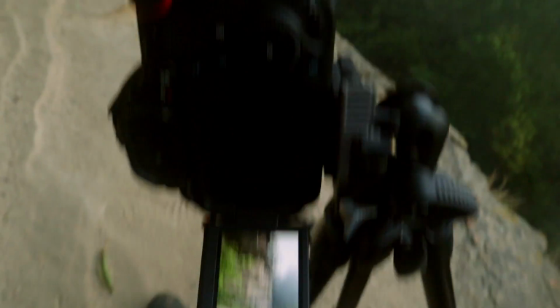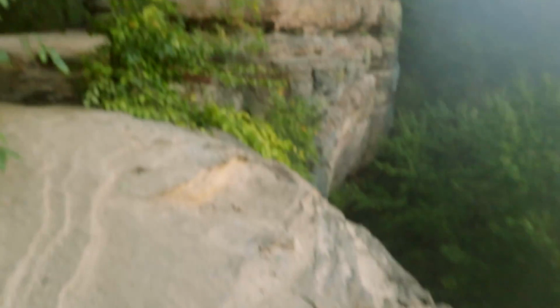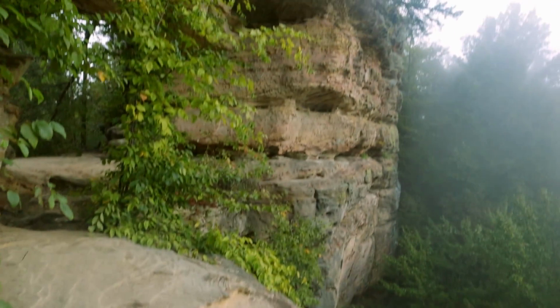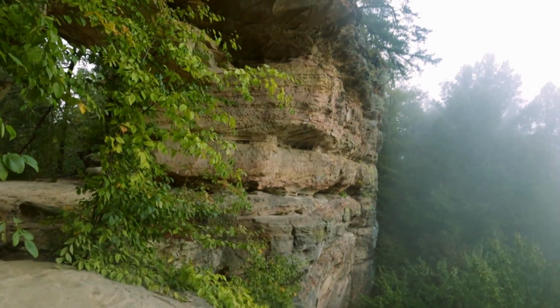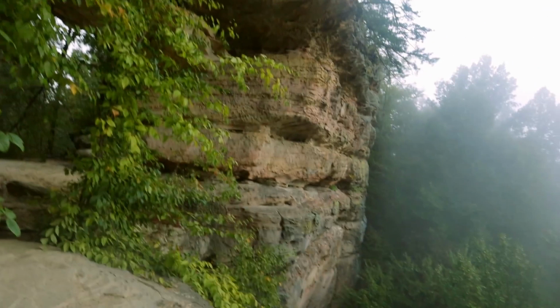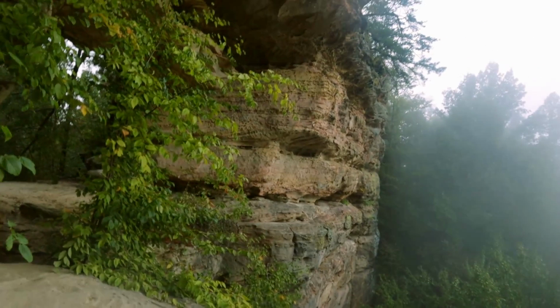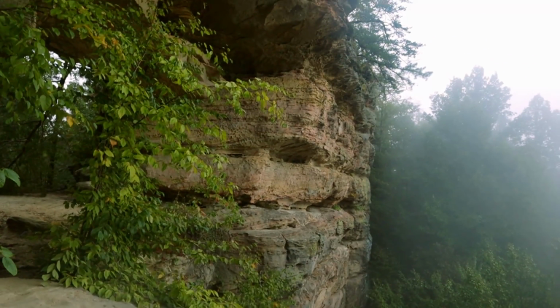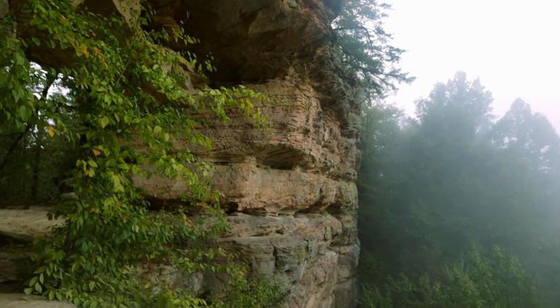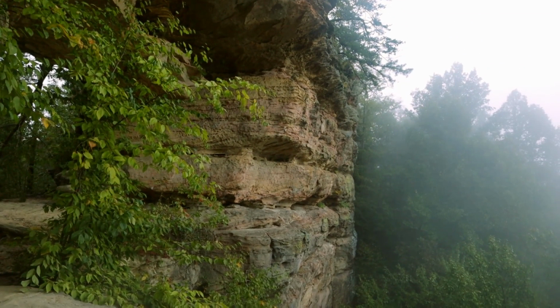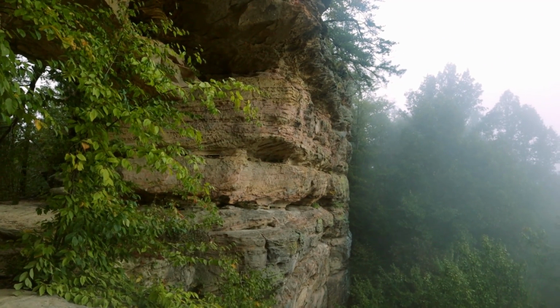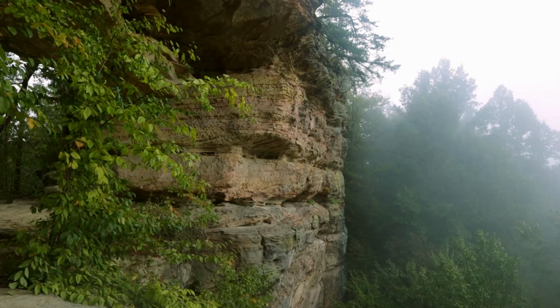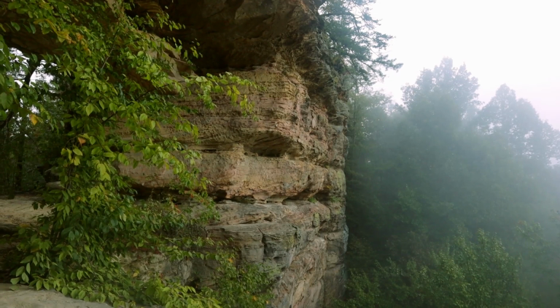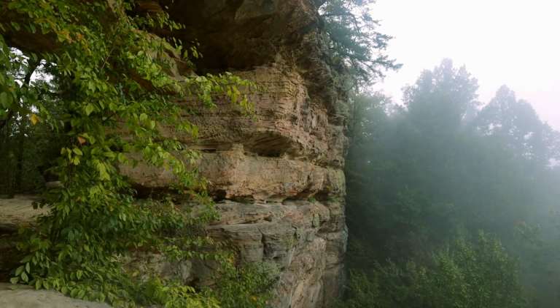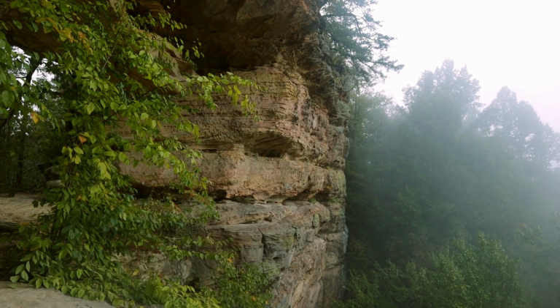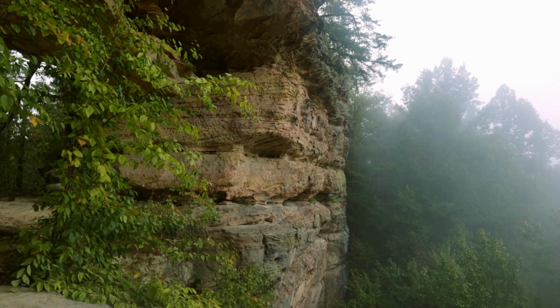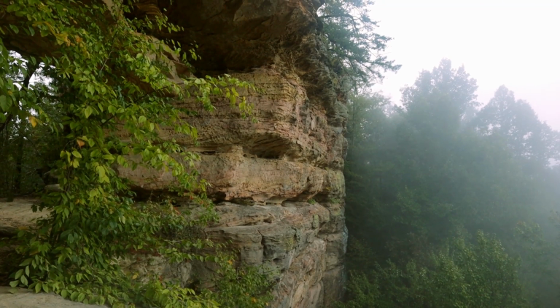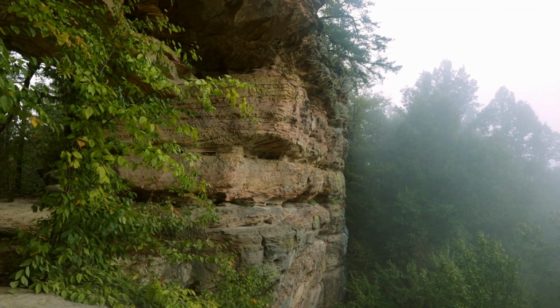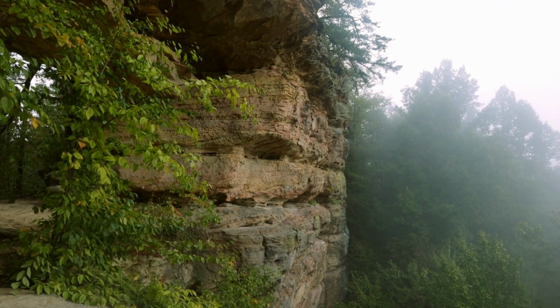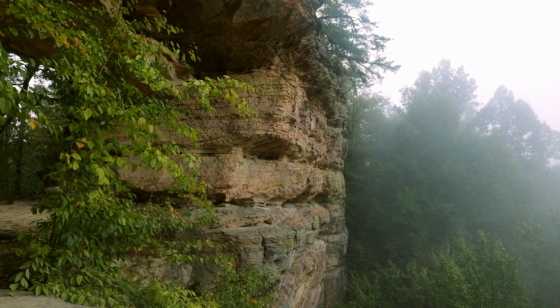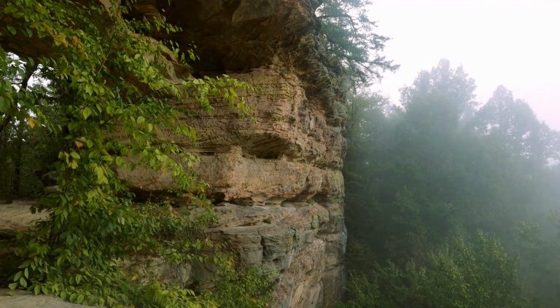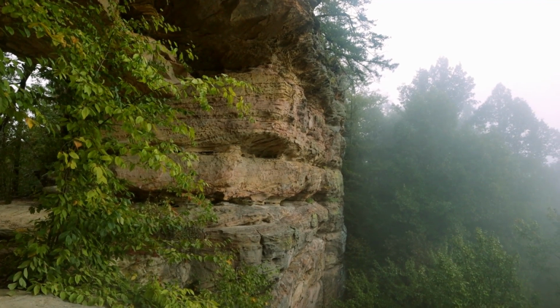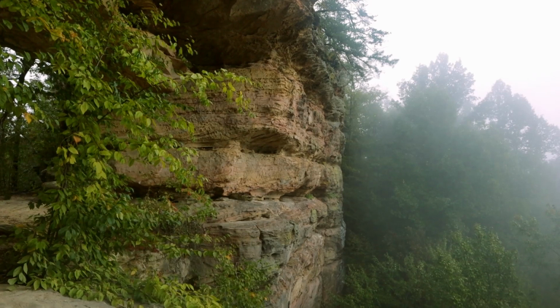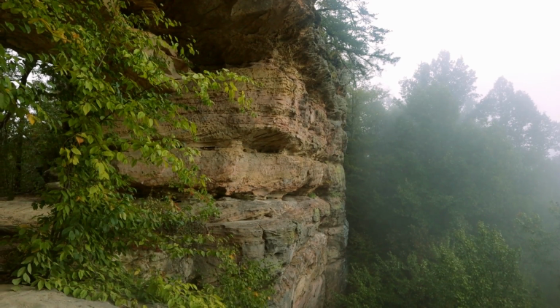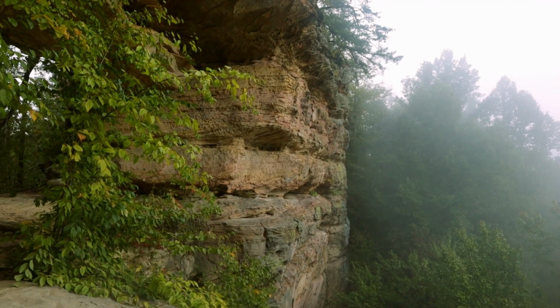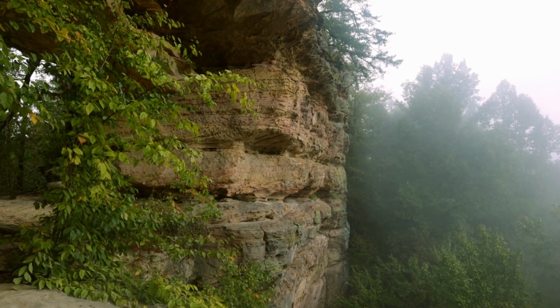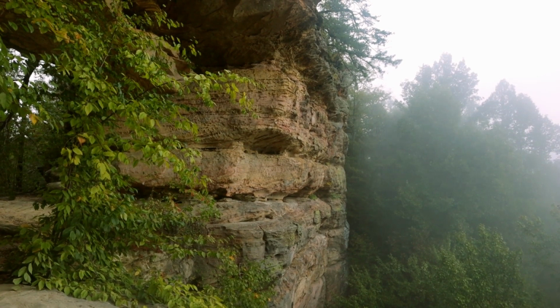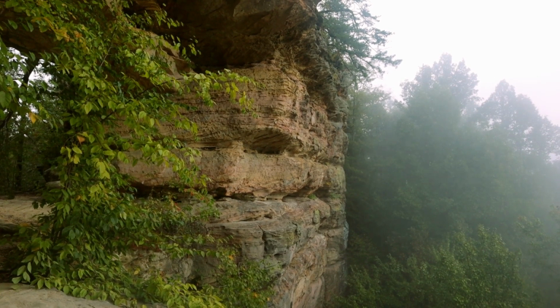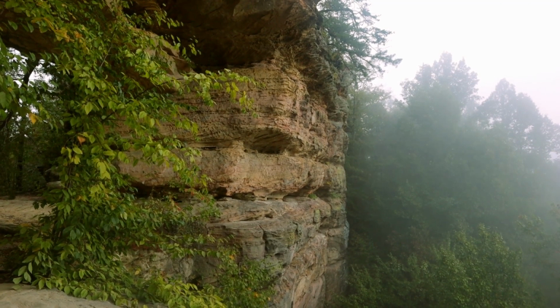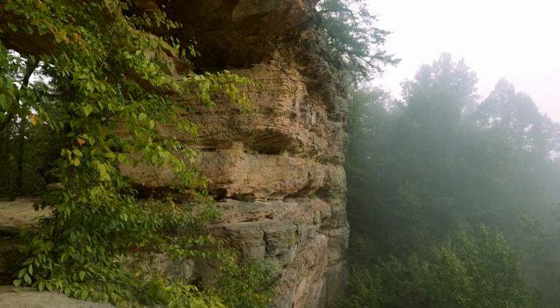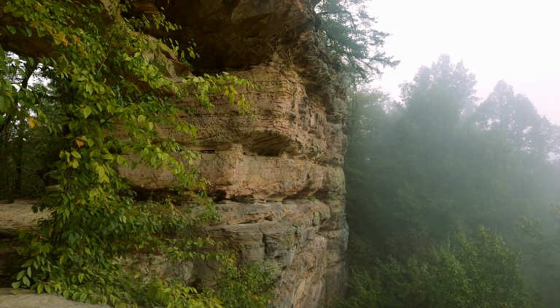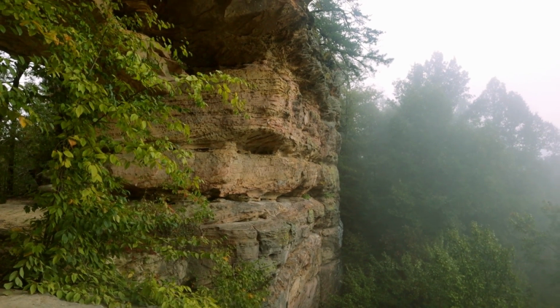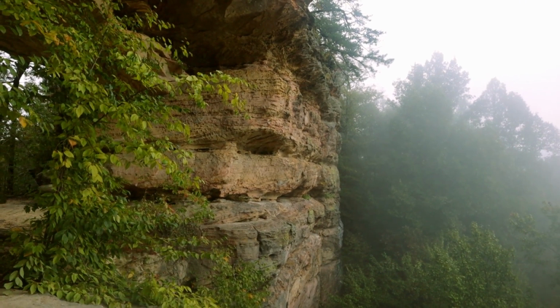That looks good, but I'm going to take a few extra shots and probably do a bracket just to make sure I got it. I guess you'll get to see how it turns out pretty quickly.